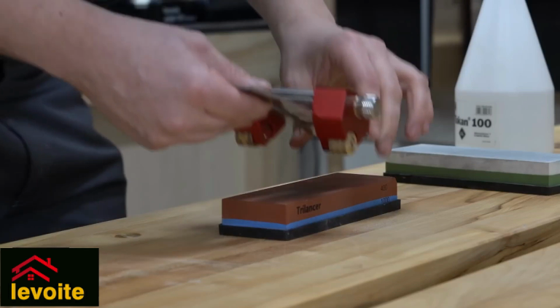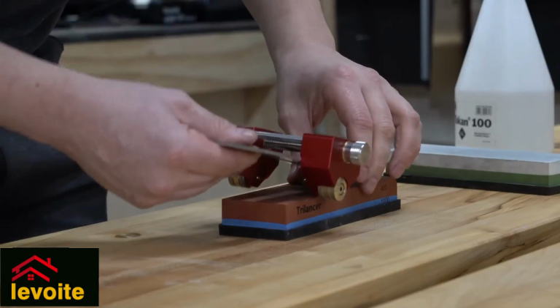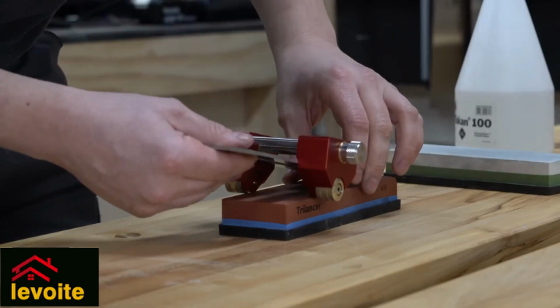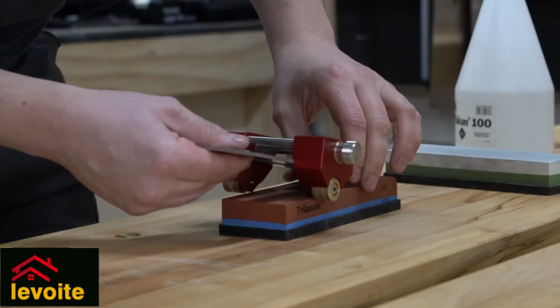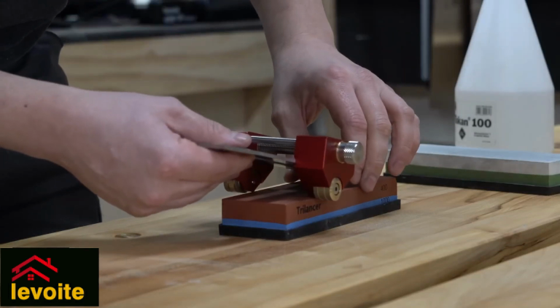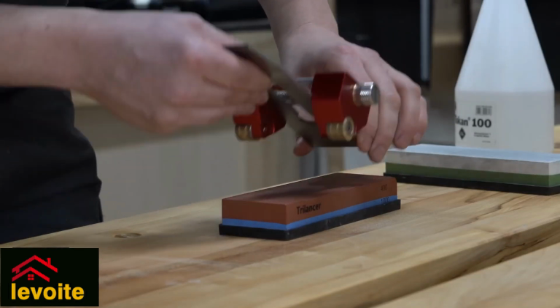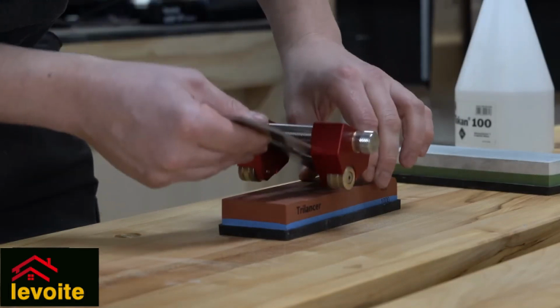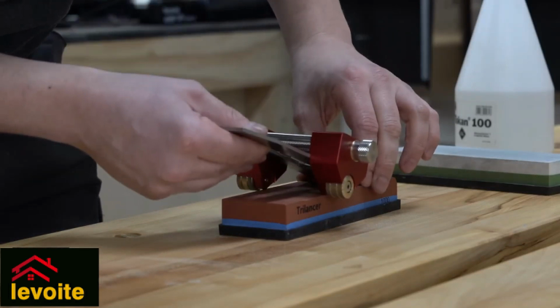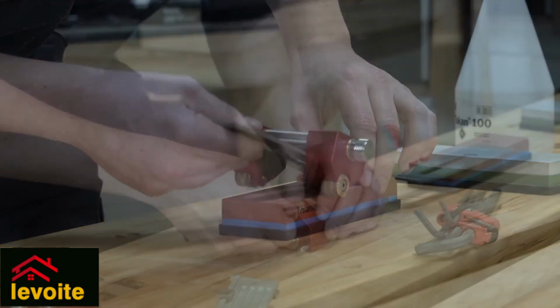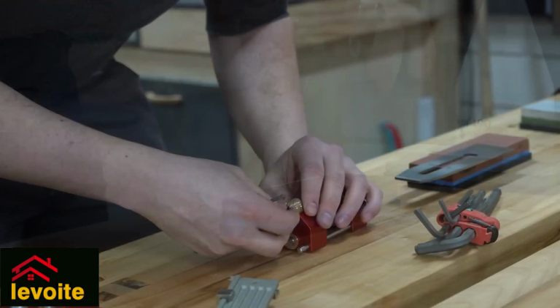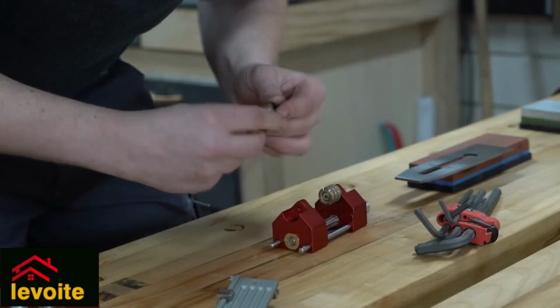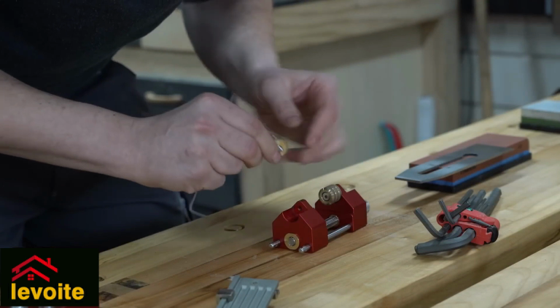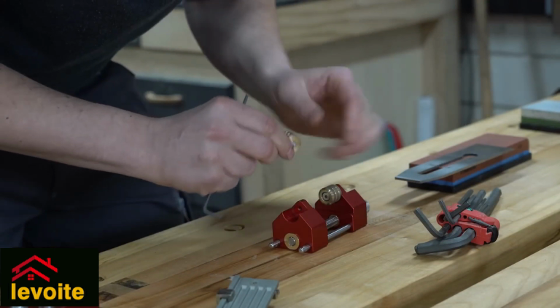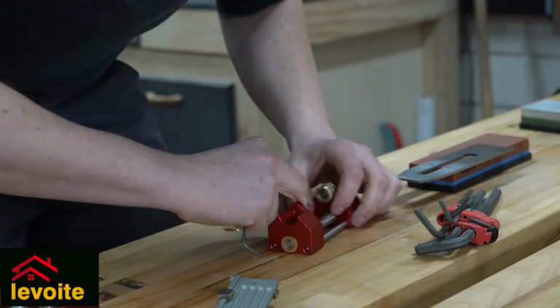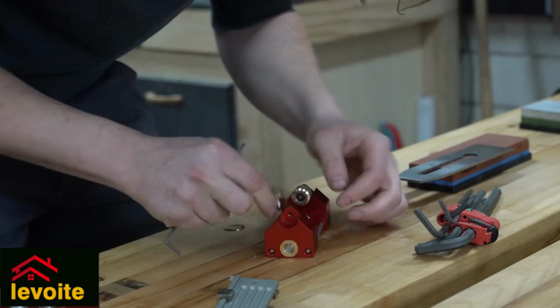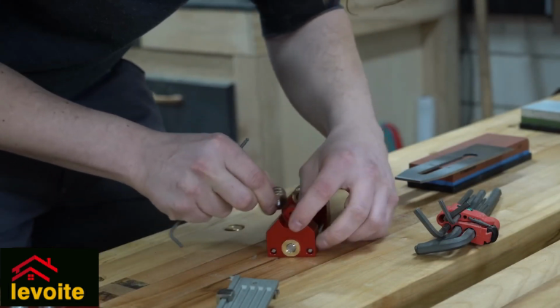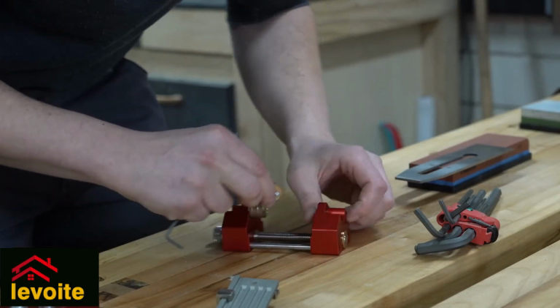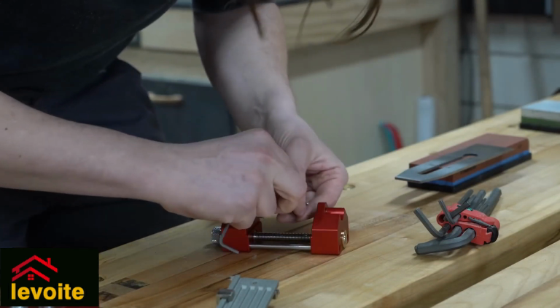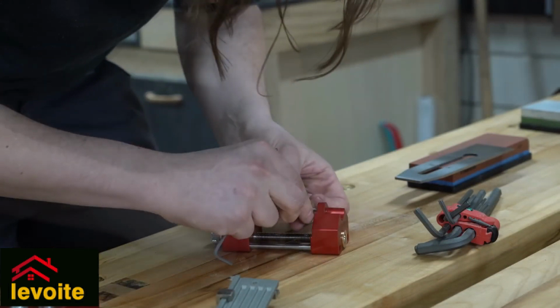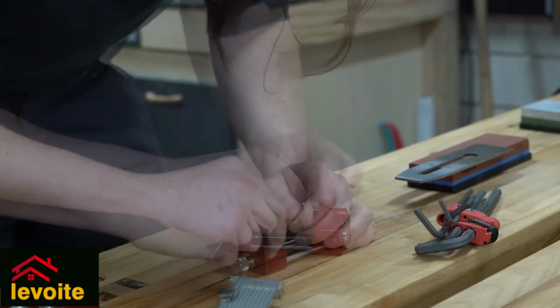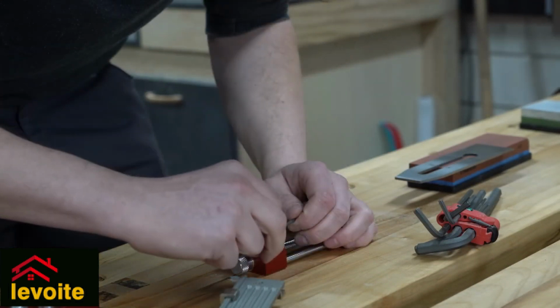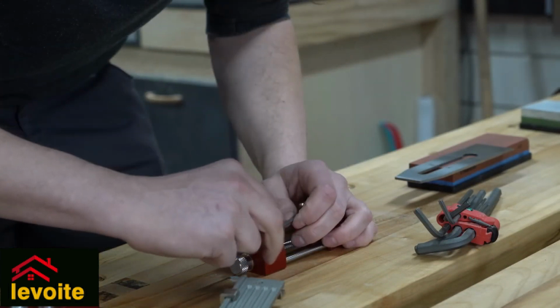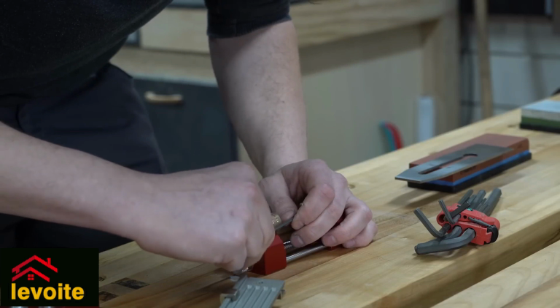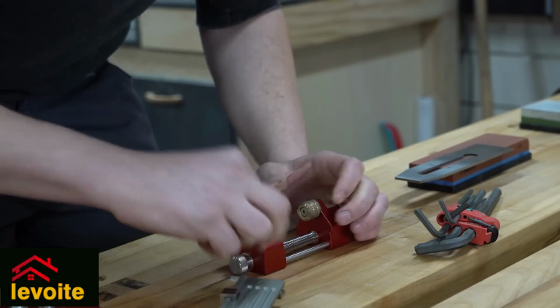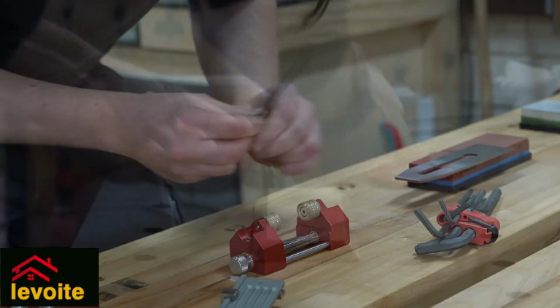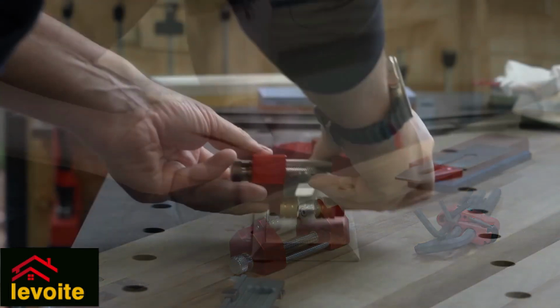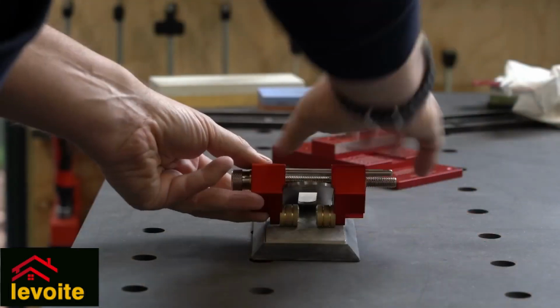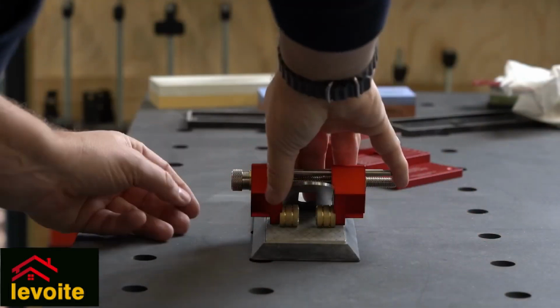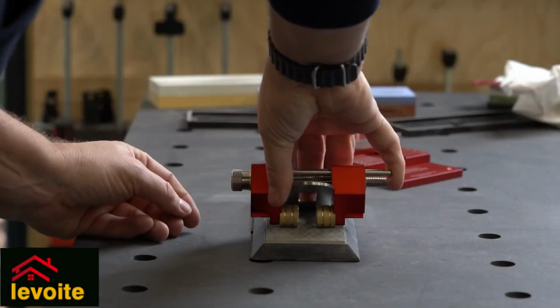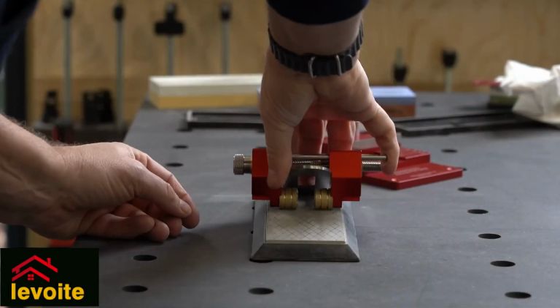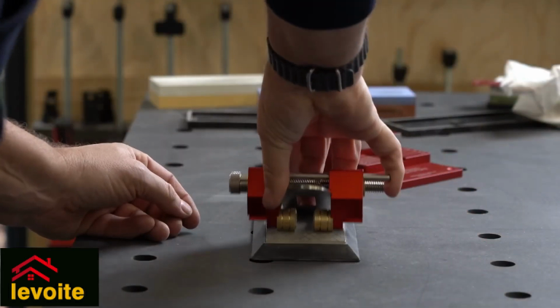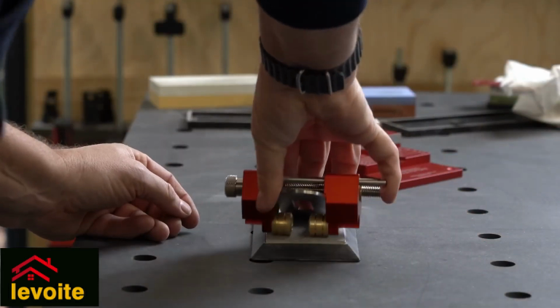When you want to sharpen a very wide chisel or planar blade, the wheels will go outside of the sharpening stone, so in that case we have to place the wheels on the inside. The two wheels together still make it very stable, but when the blade is wider, the stability is less critical.